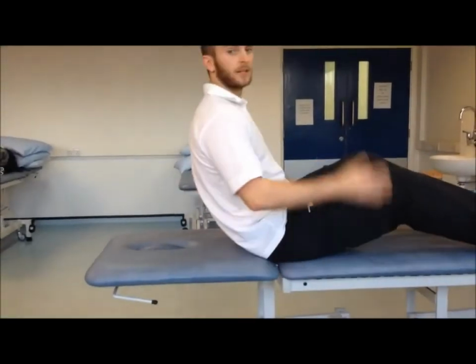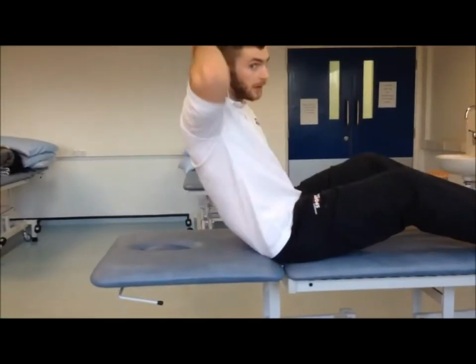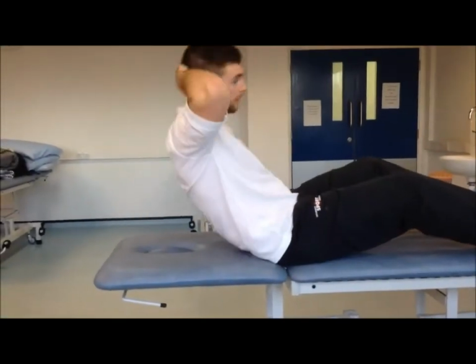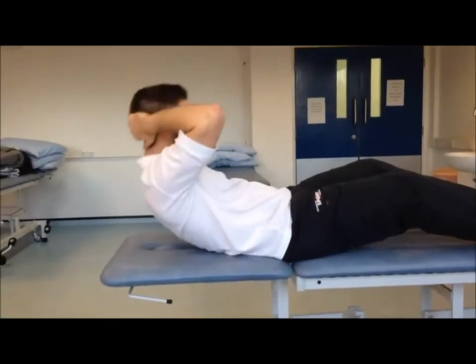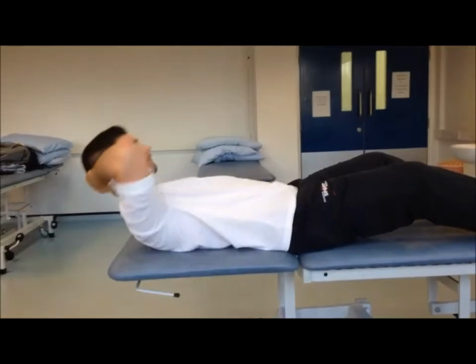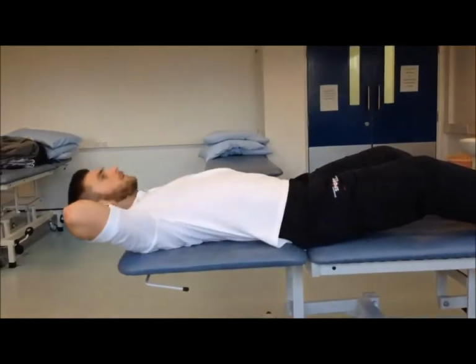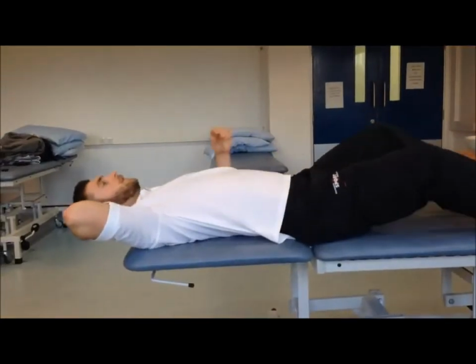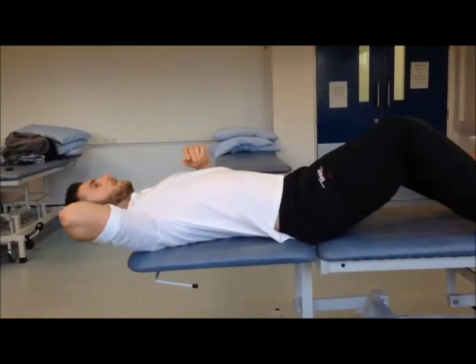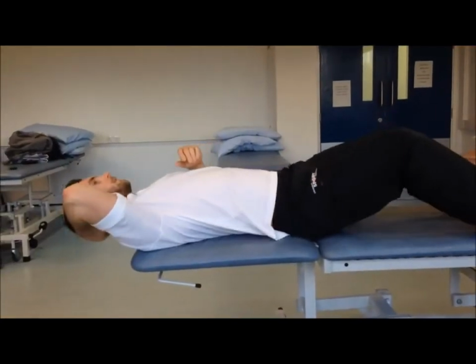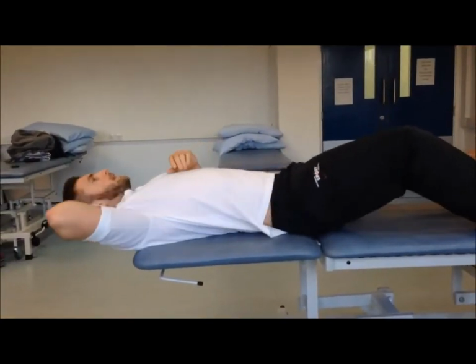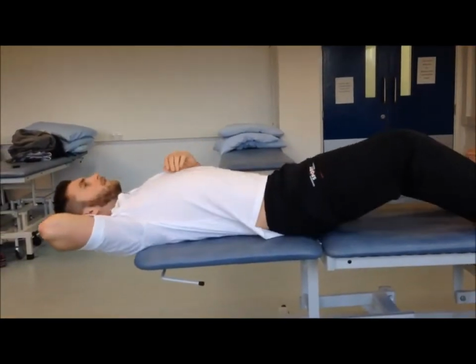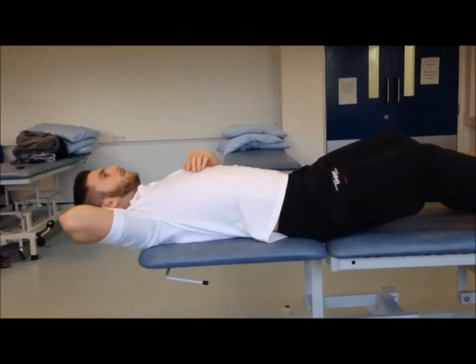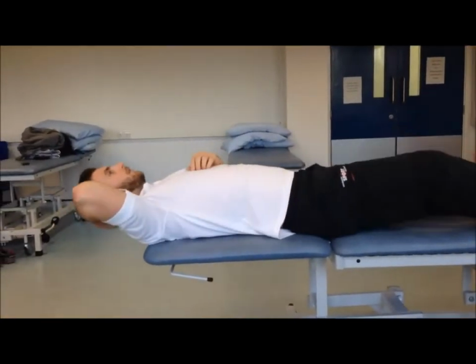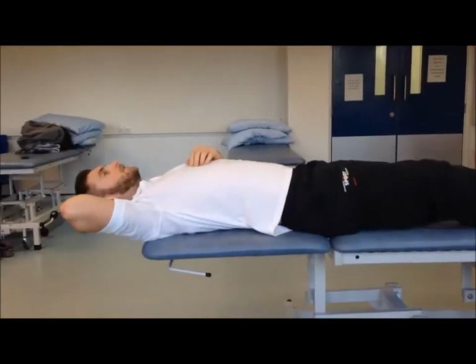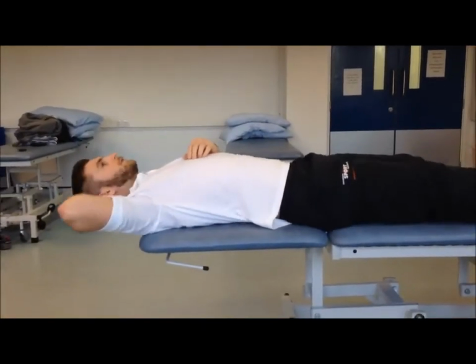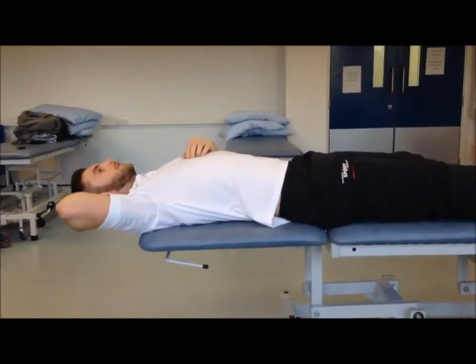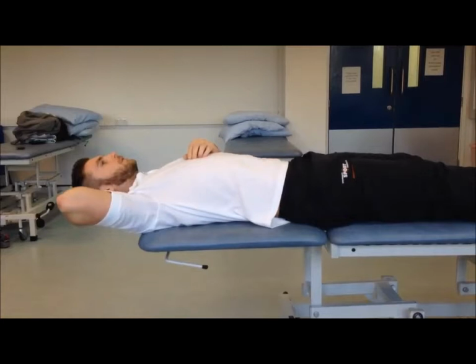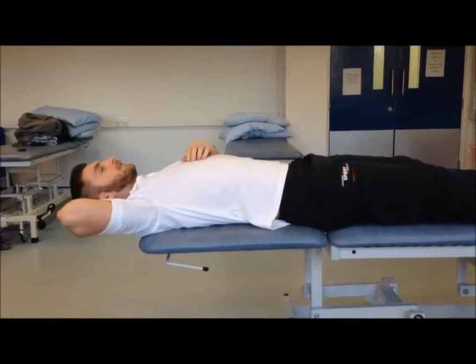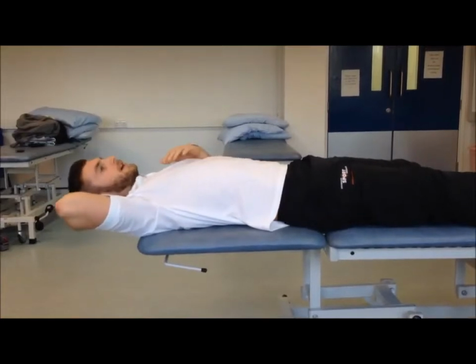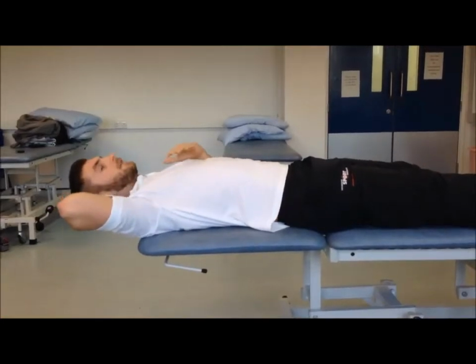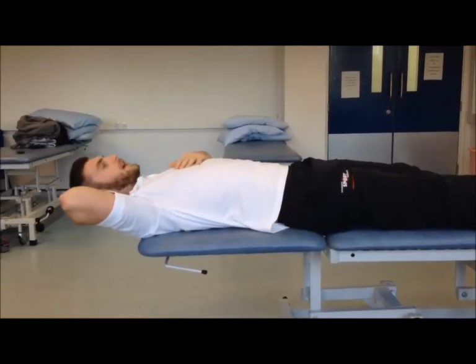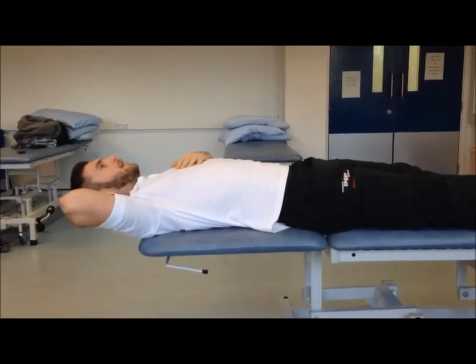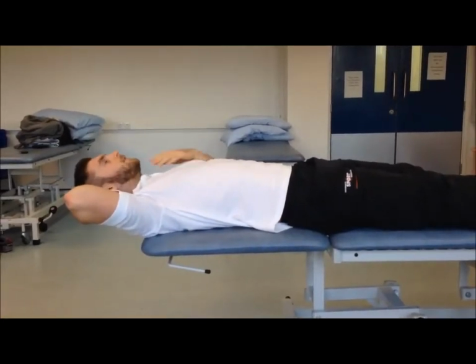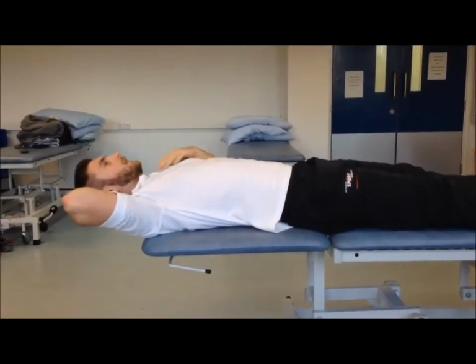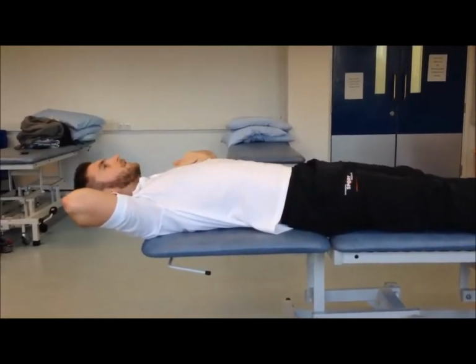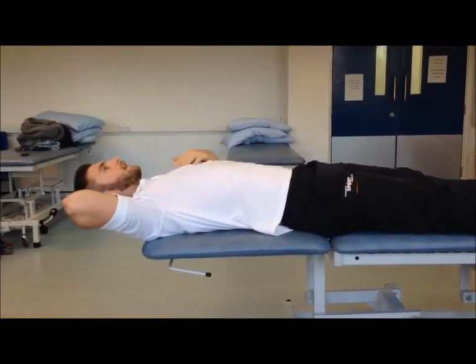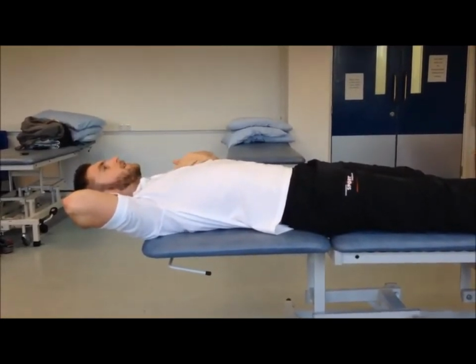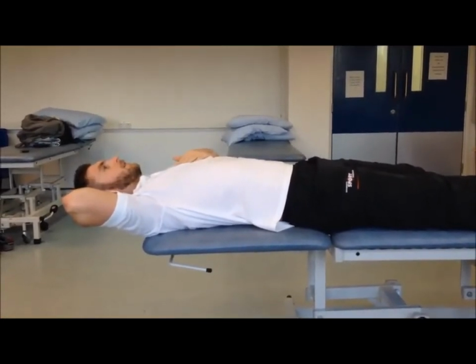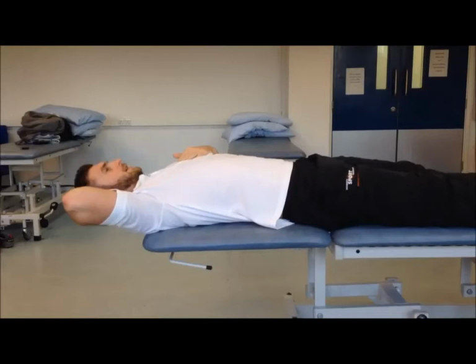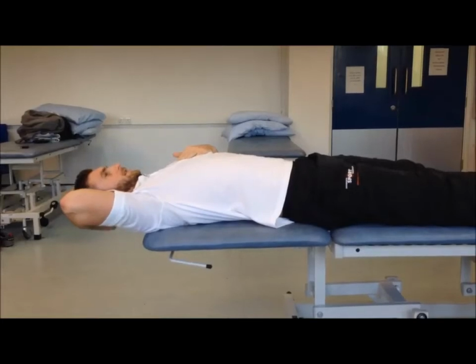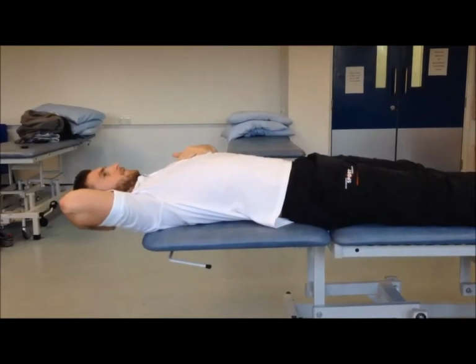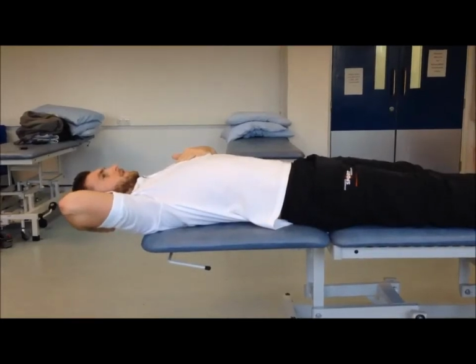Take the weight of your head. Come up the bed, or a hard surface, with your shoulders level with the edge of the bed. And we're going to take that chin back into retraction.